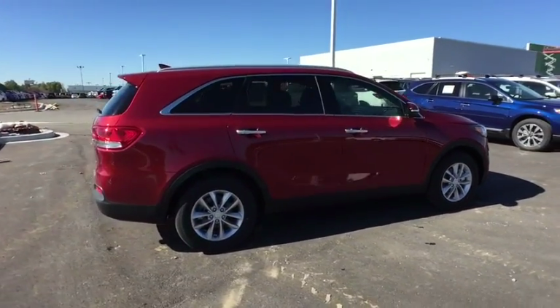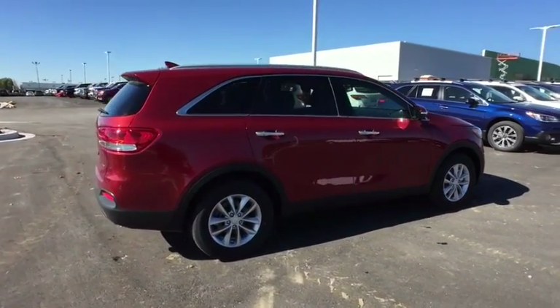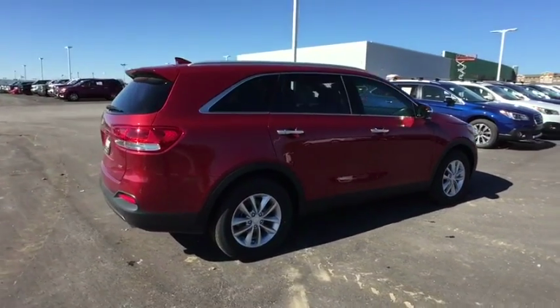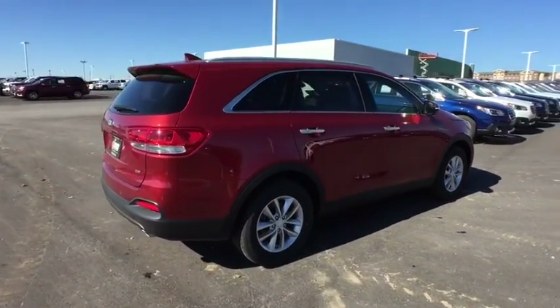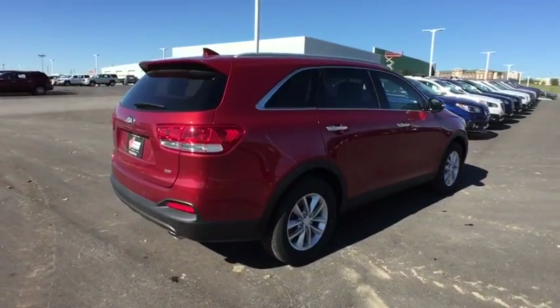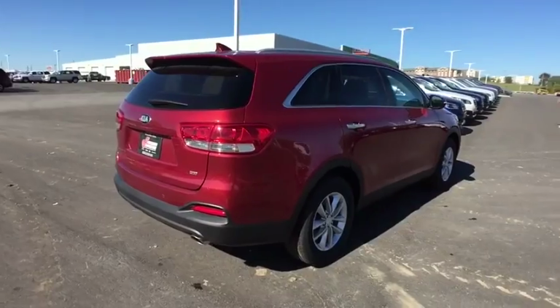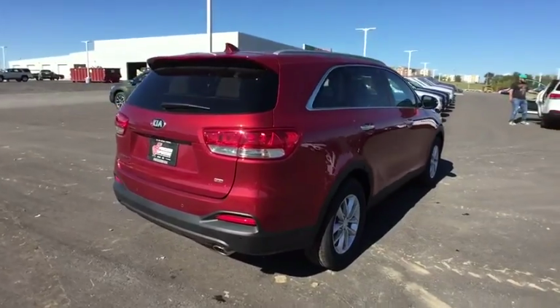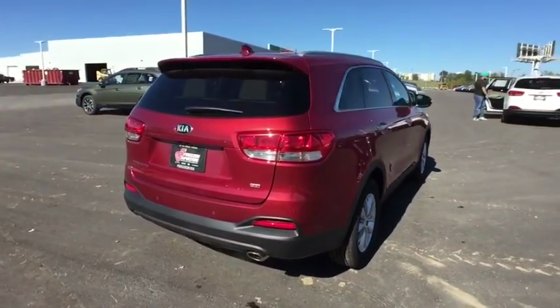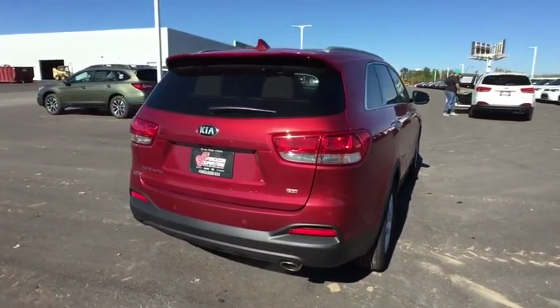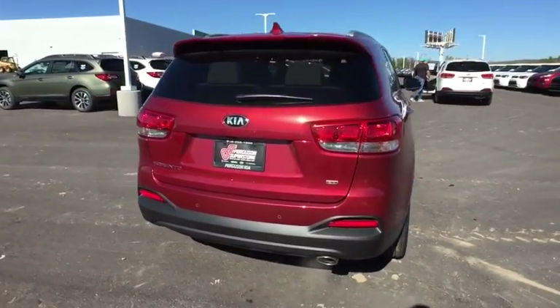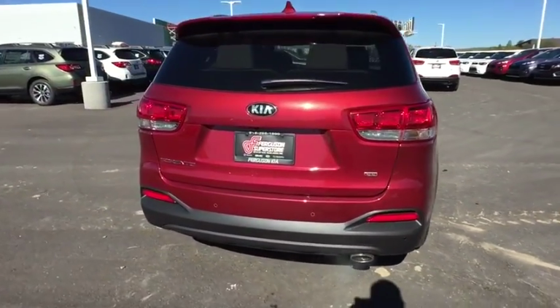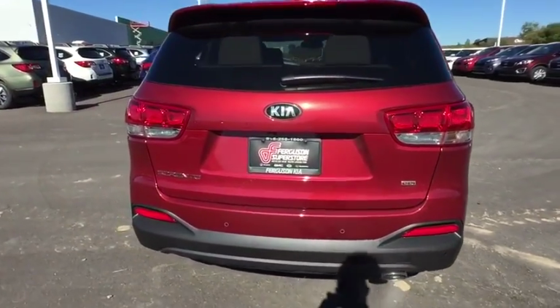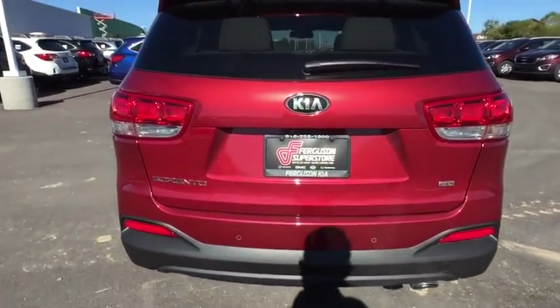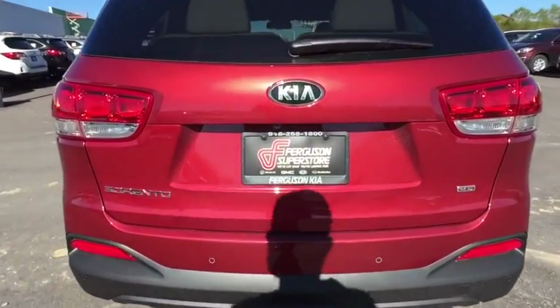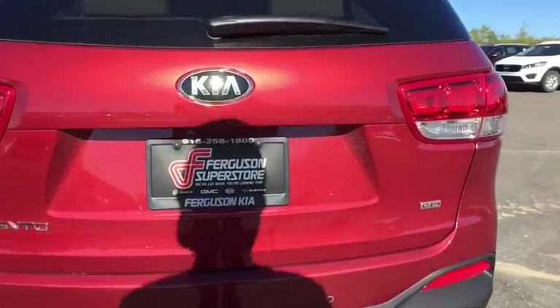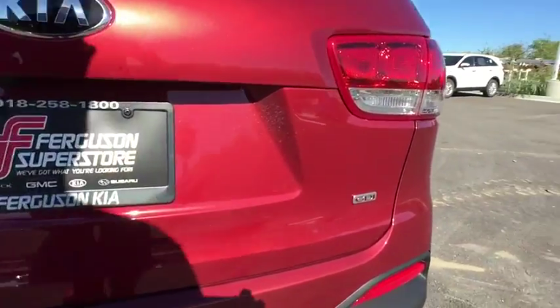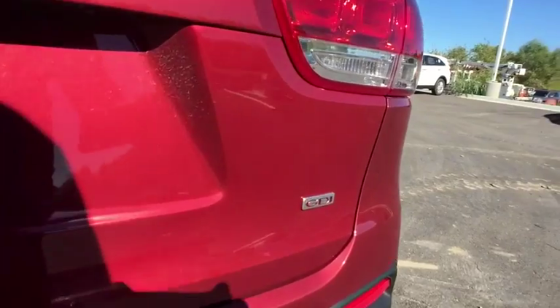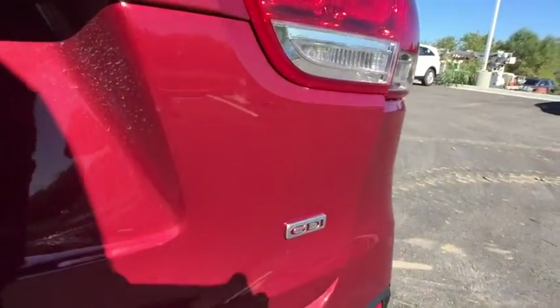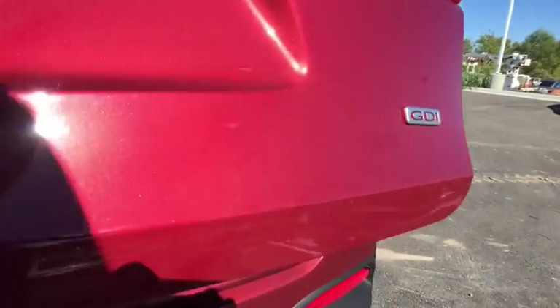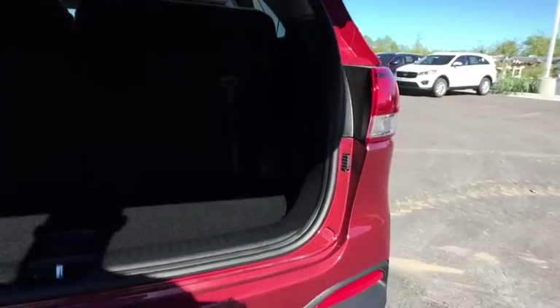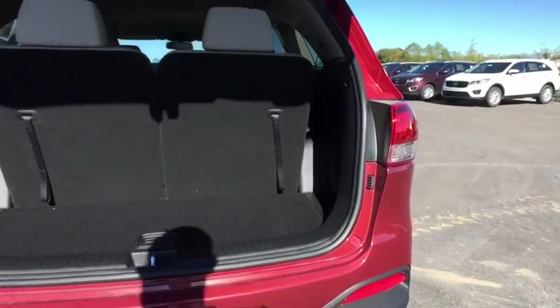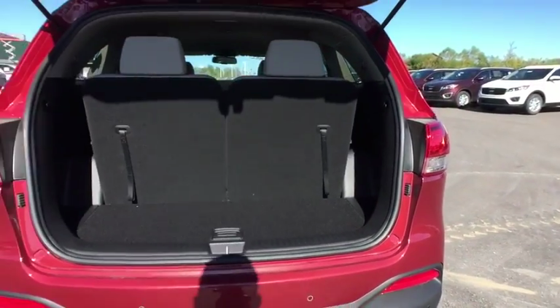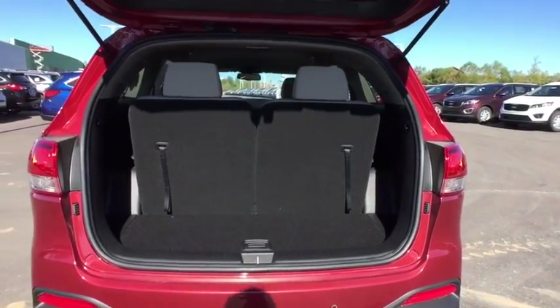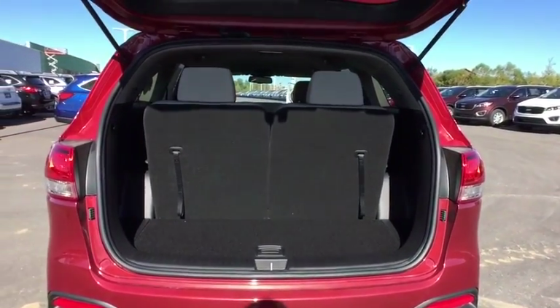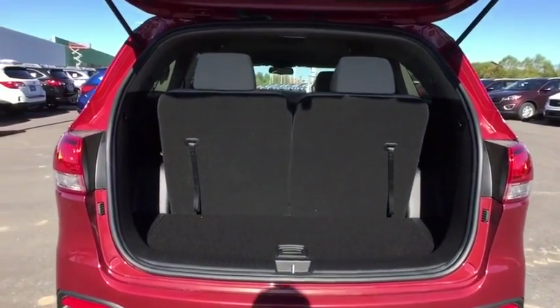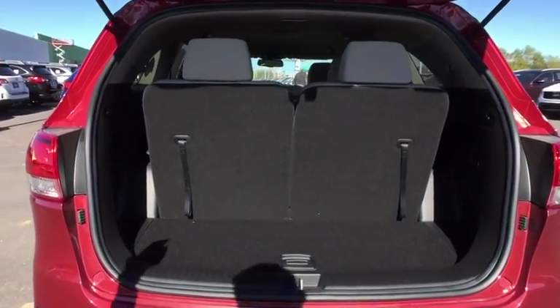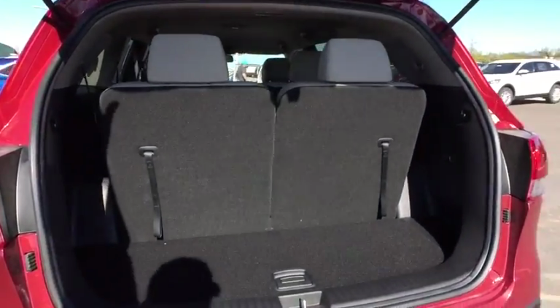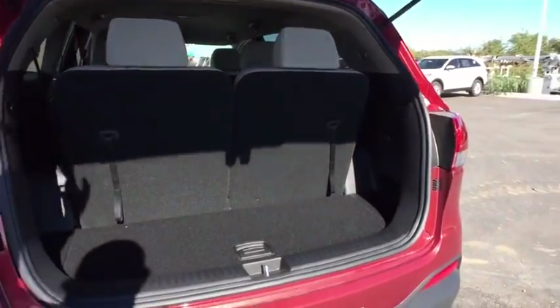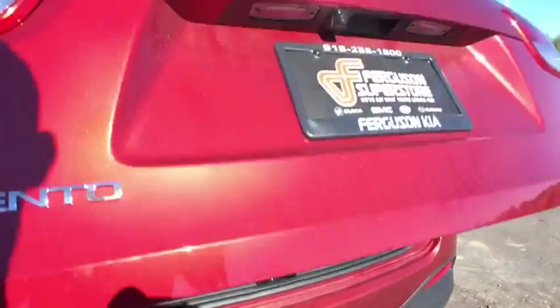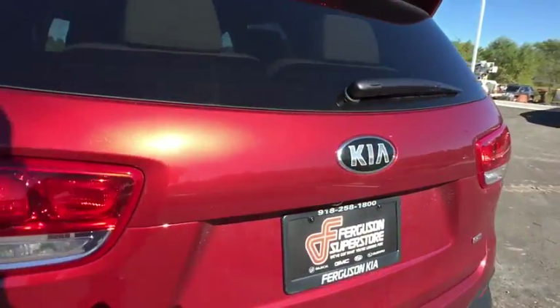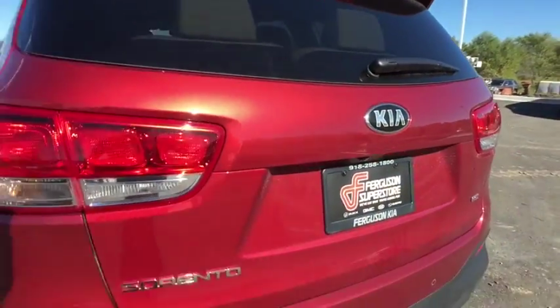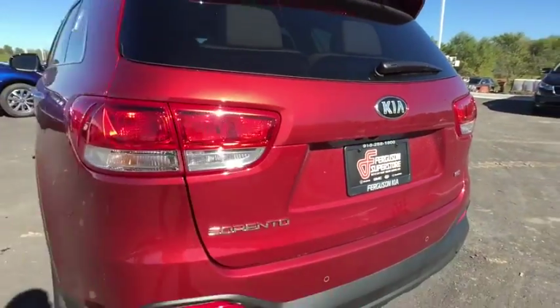Here are some of this vehicle's great options: stability control, traction control, keyless entry, backup camera, anti-lock braking system, steering wheel audio controls, Bluetooth, adjustable steering wheel, power steering, cruise control, four-wheel disc brakes.